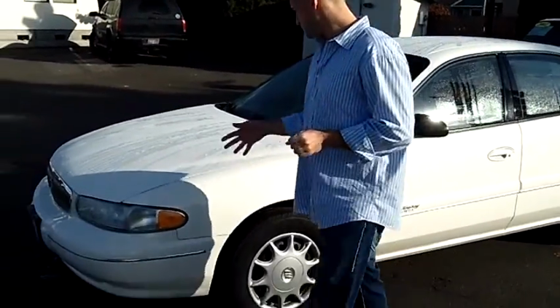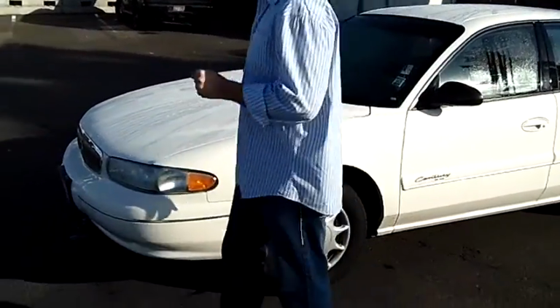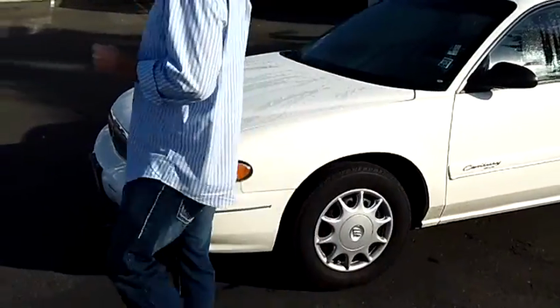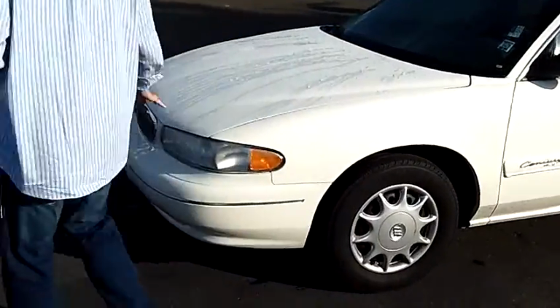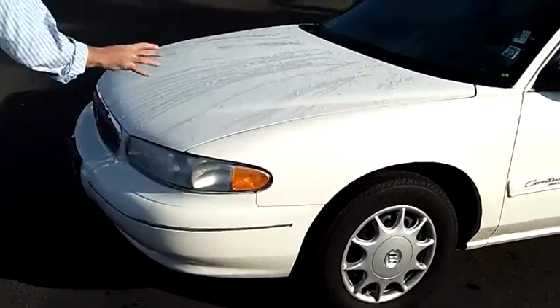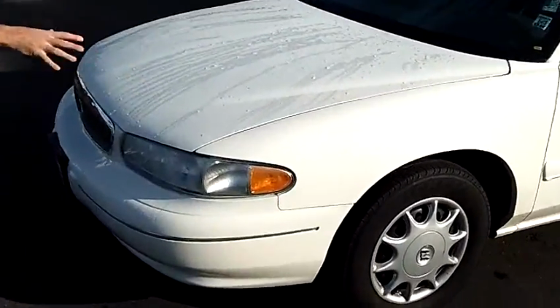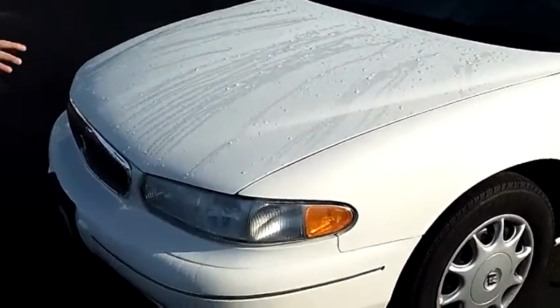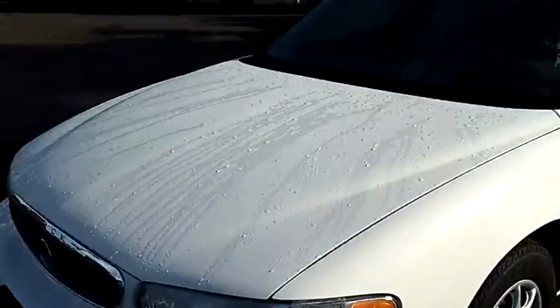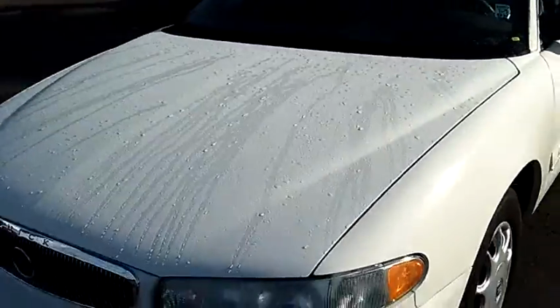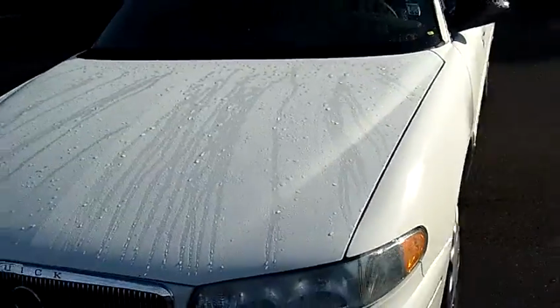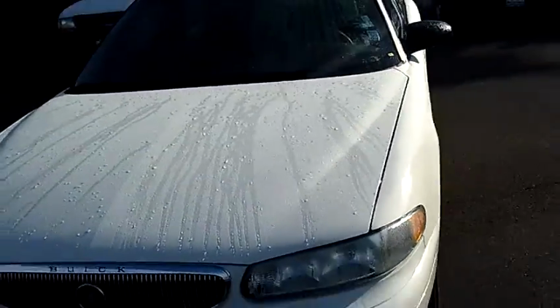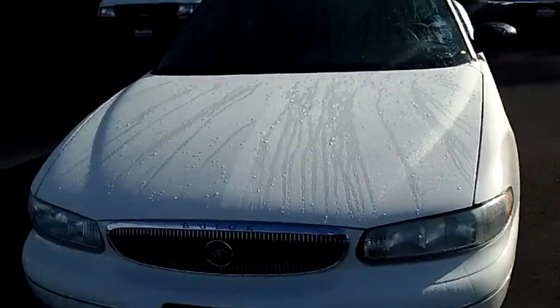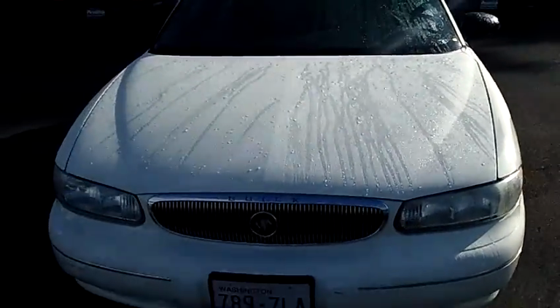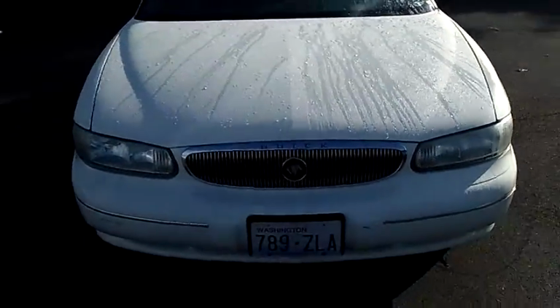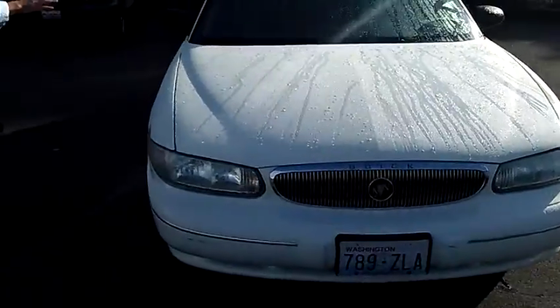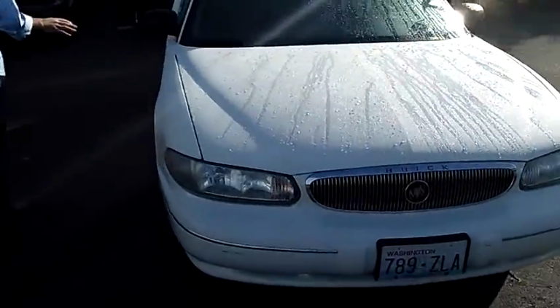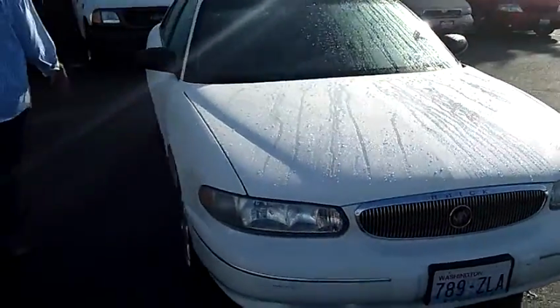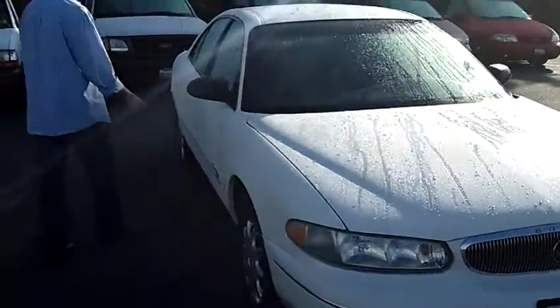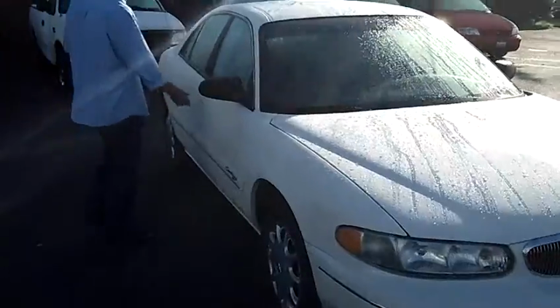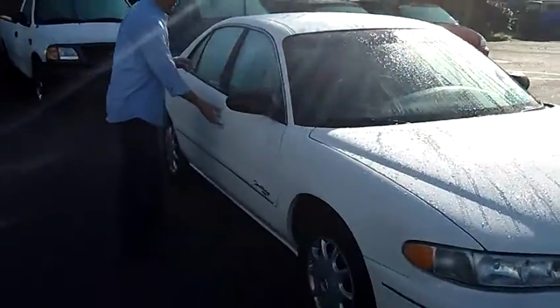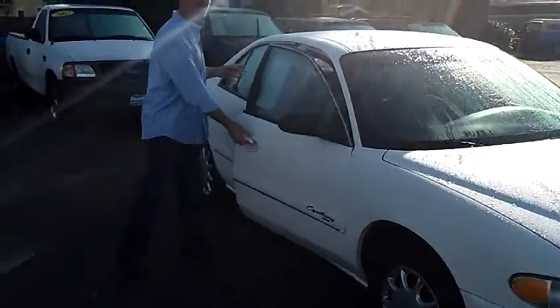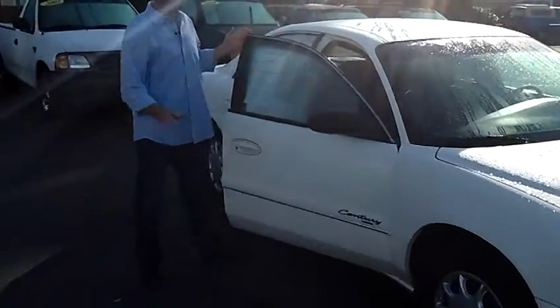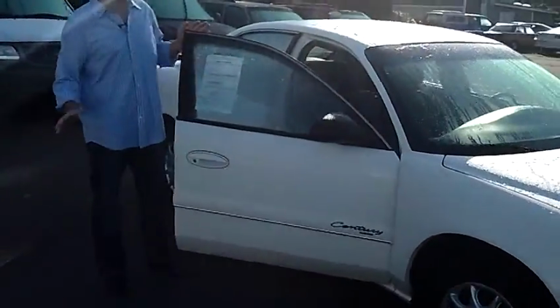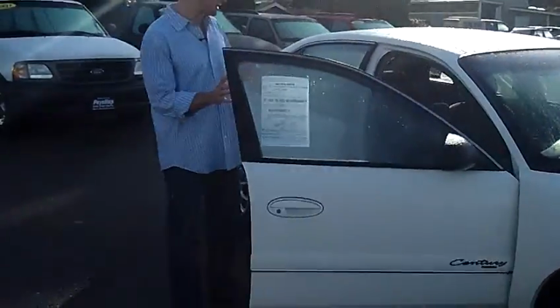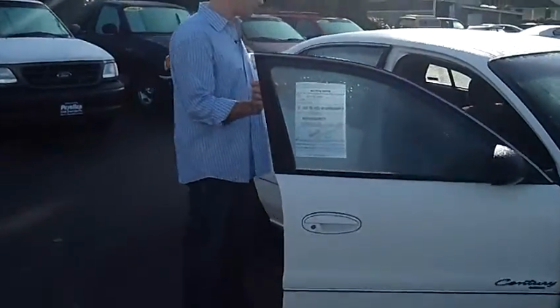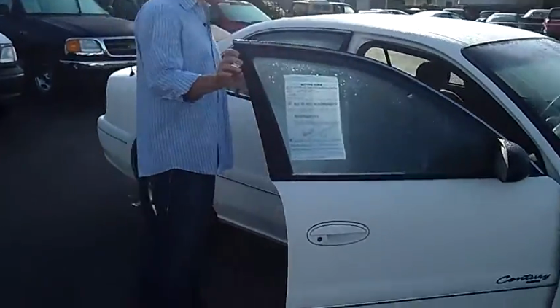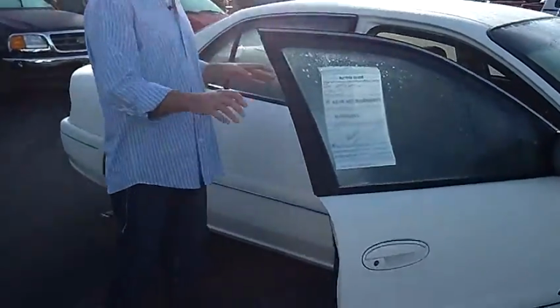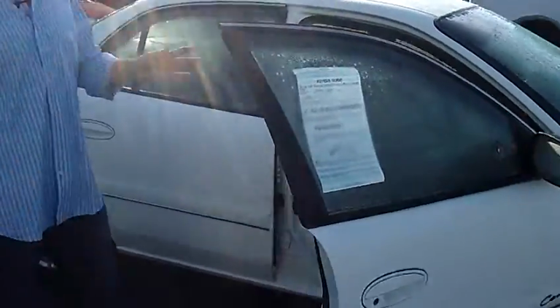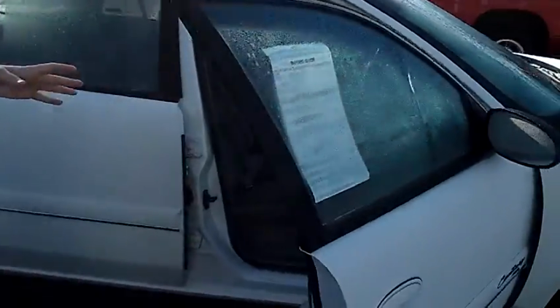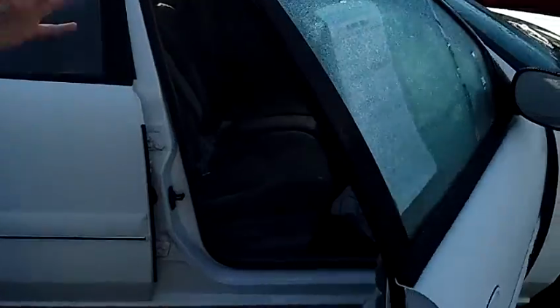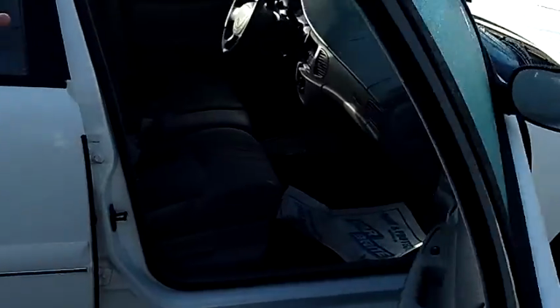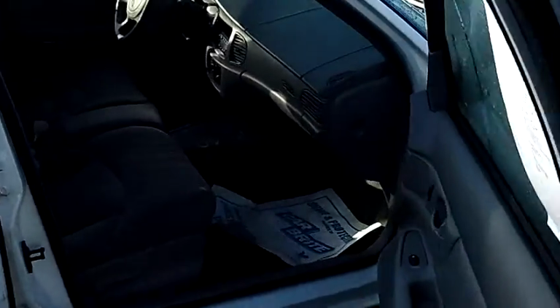As we walk around the Buick Century here, I'd like you to take notice of the condition of the exterior. The white paint is still in excellent condition. The body itself is still in excellent condition. If you're looking for nice, reliable transportation at a low price, this is probably the perfect car for you.